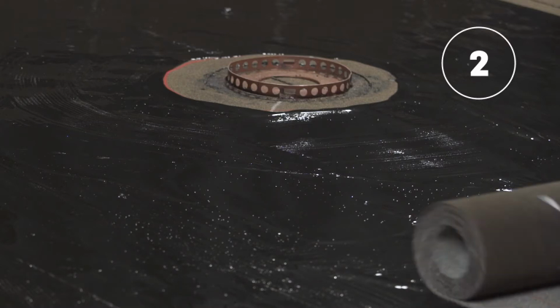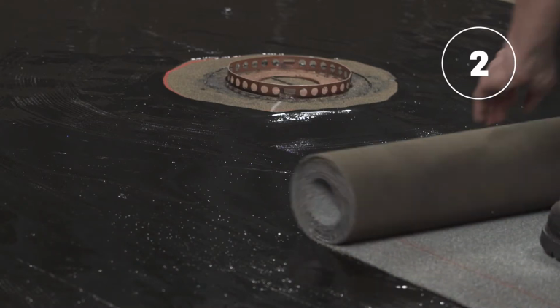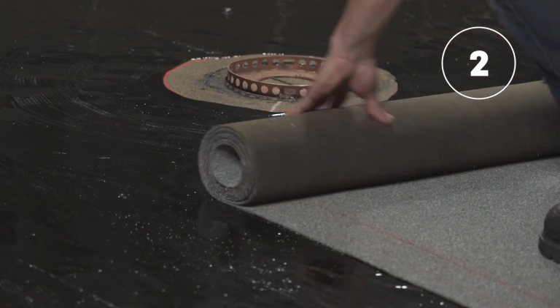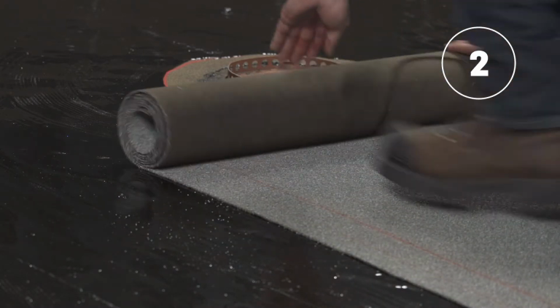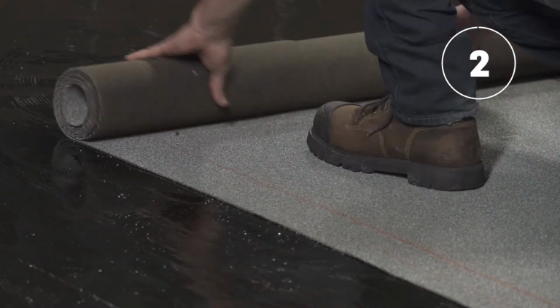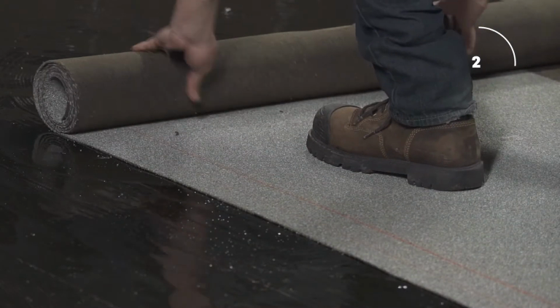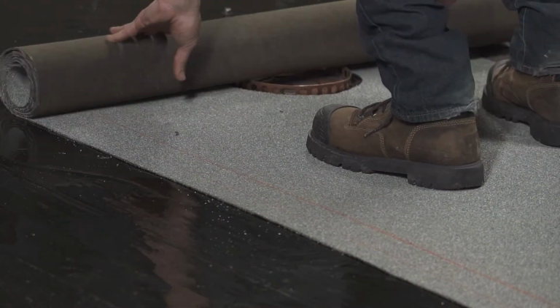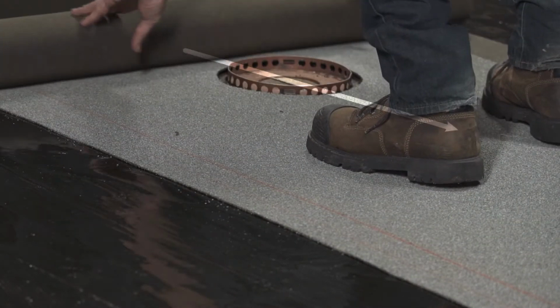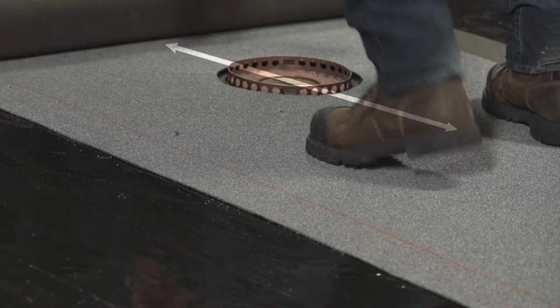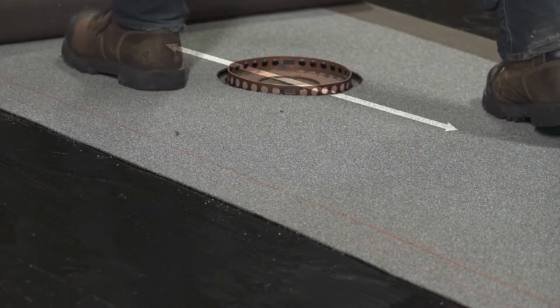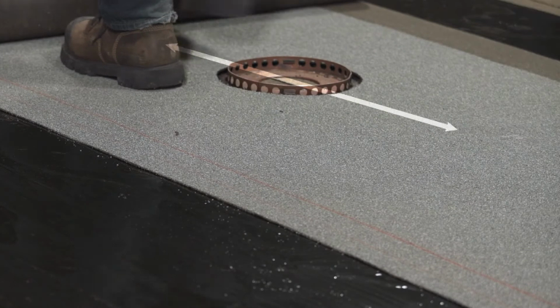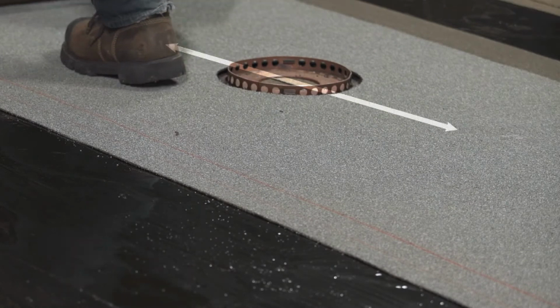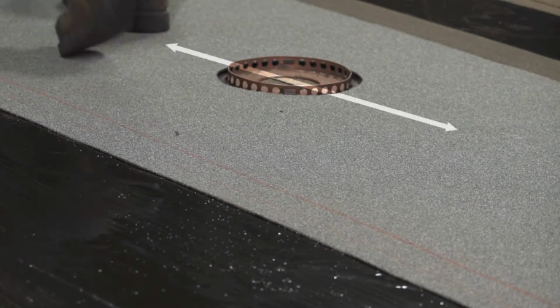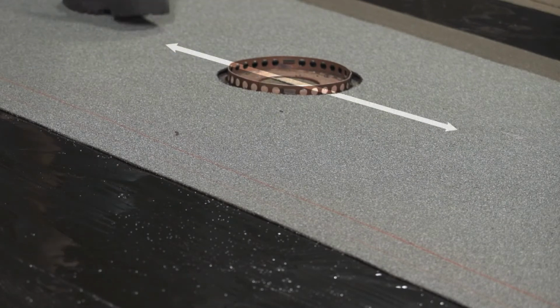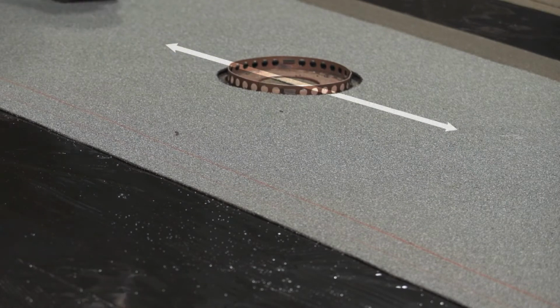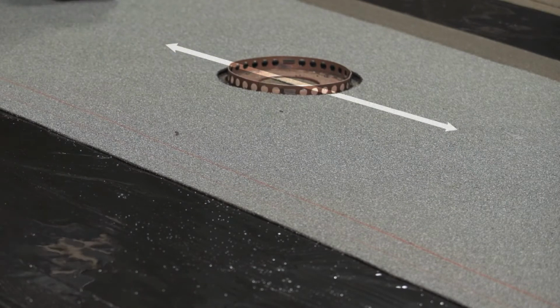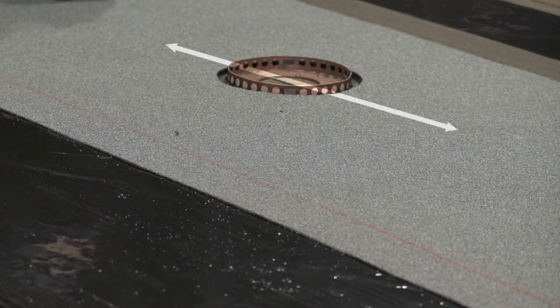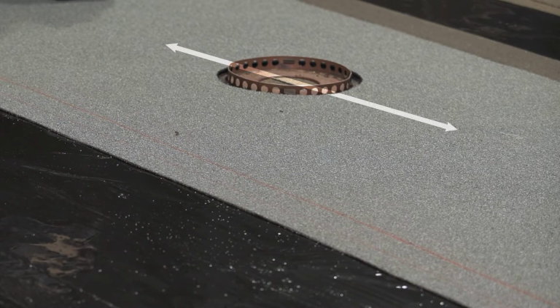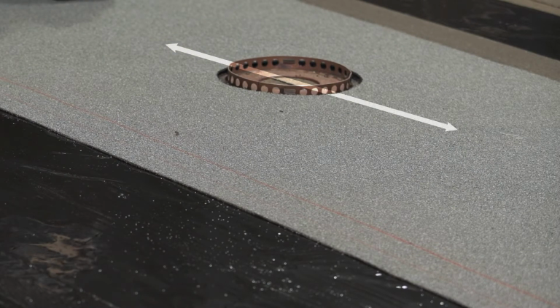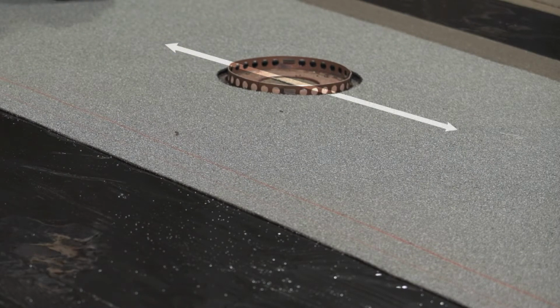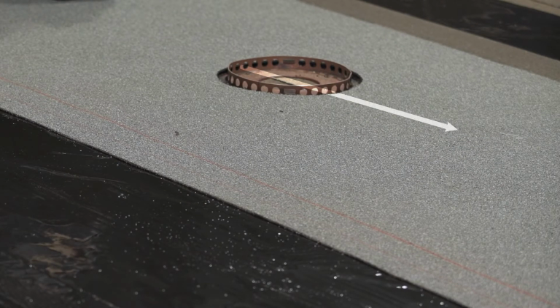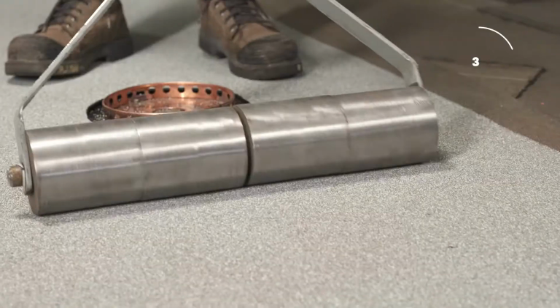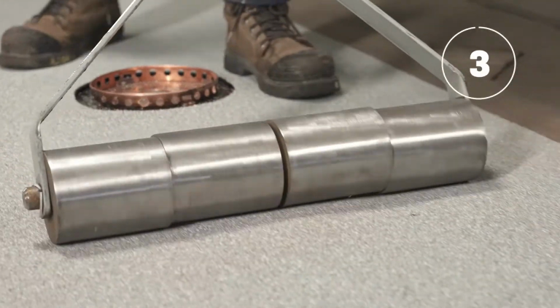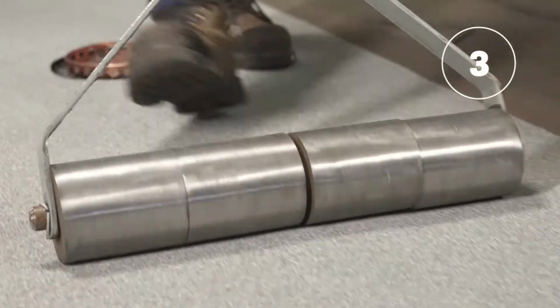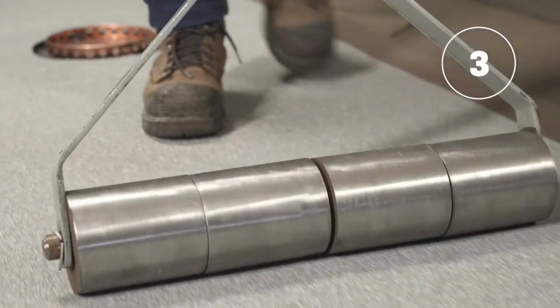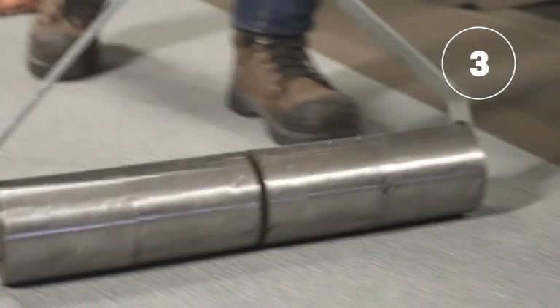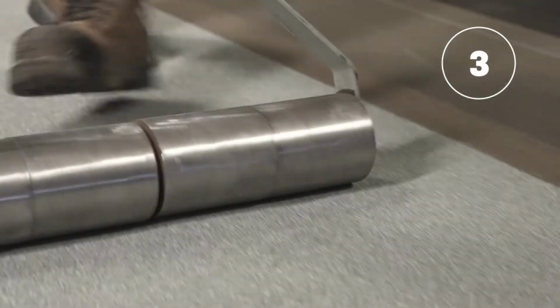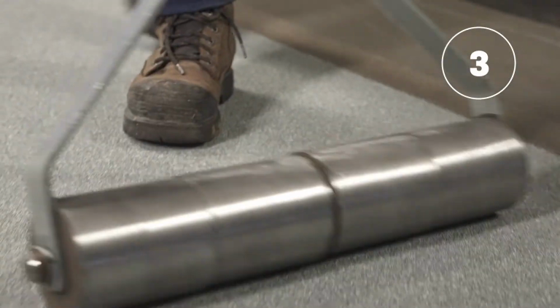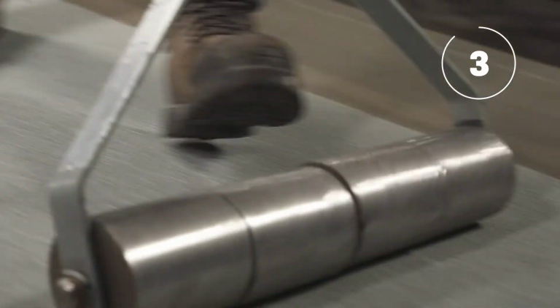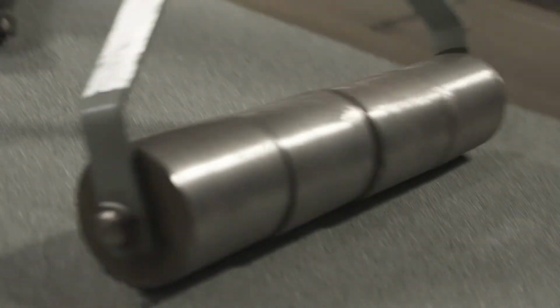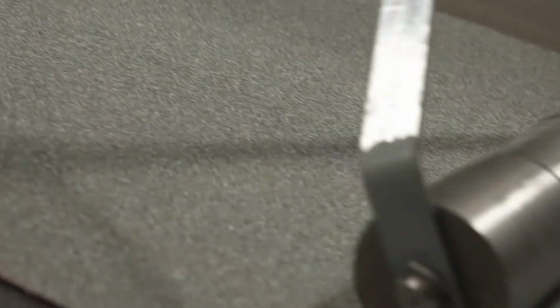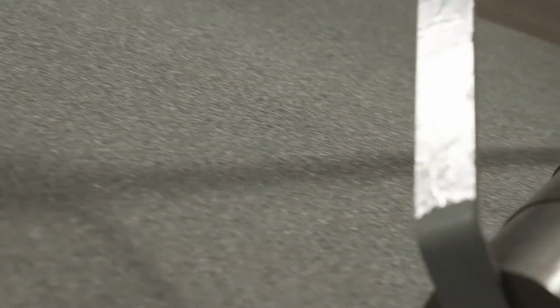Starting at the drain, install the cap sheet membrane centered on the drain. Apply pressure on the whole surface with a membrane roller to ensure complete and uniform adherence.